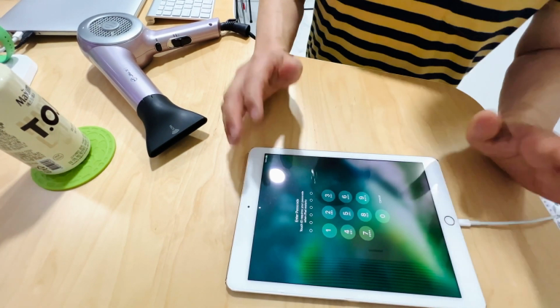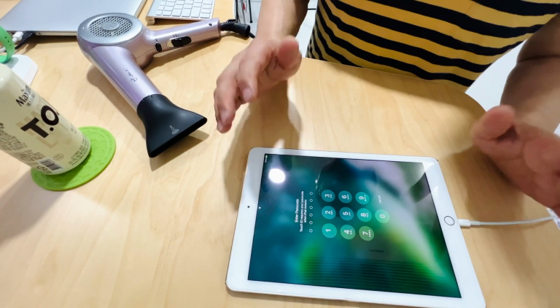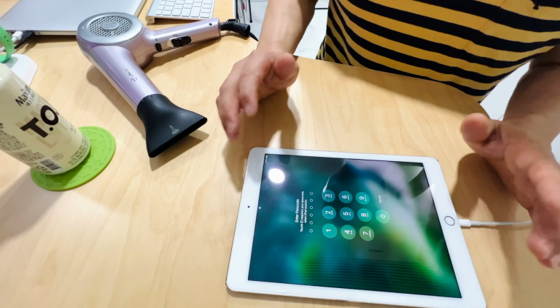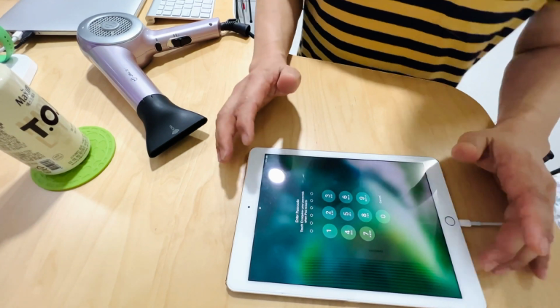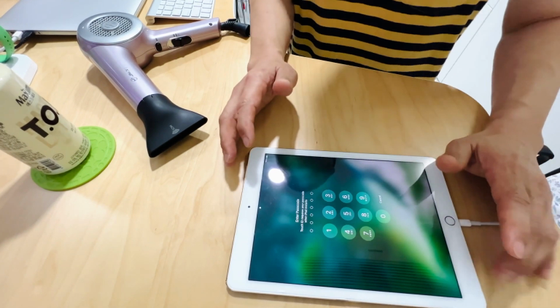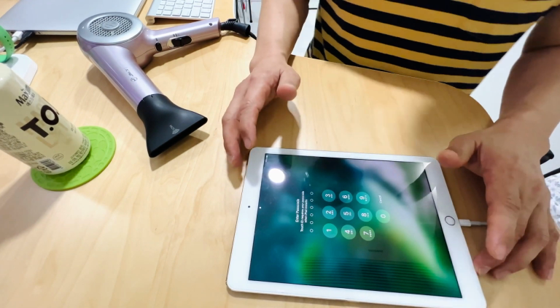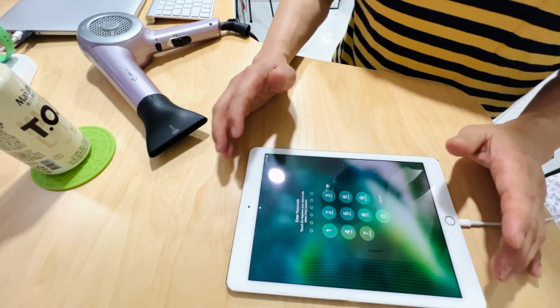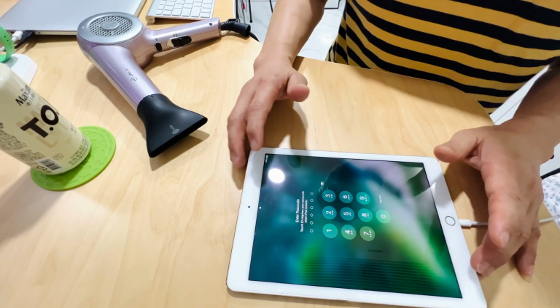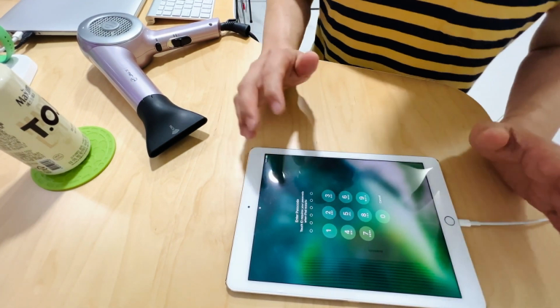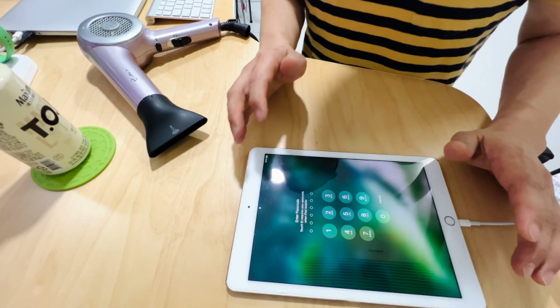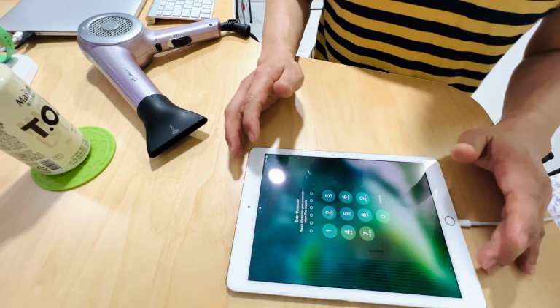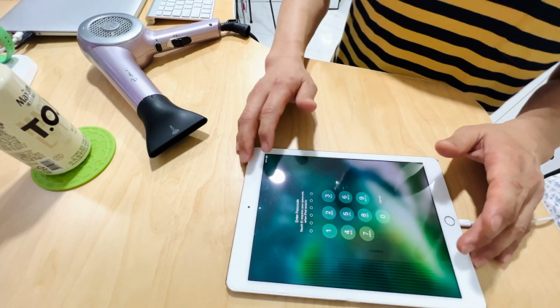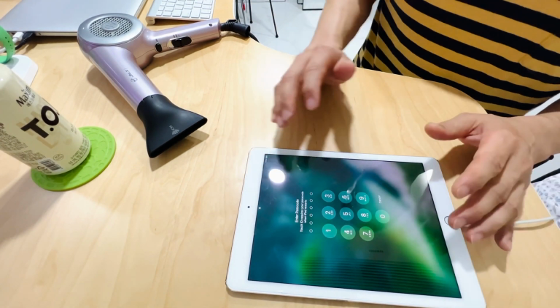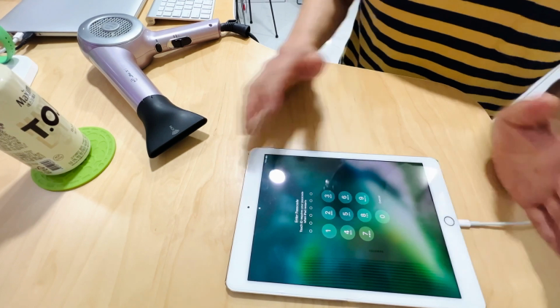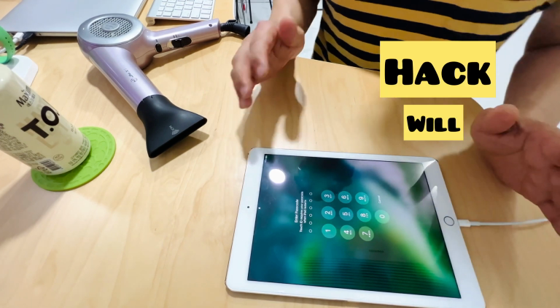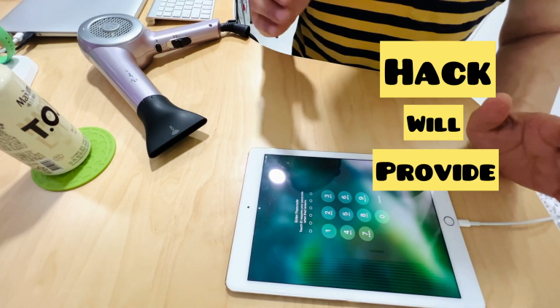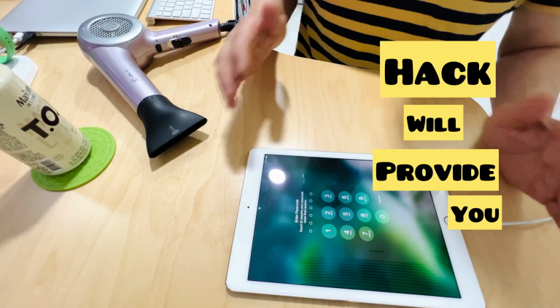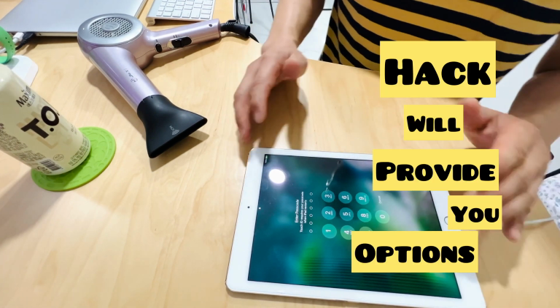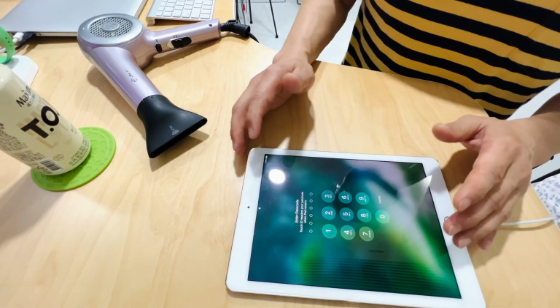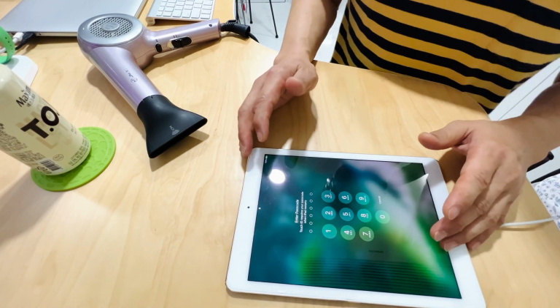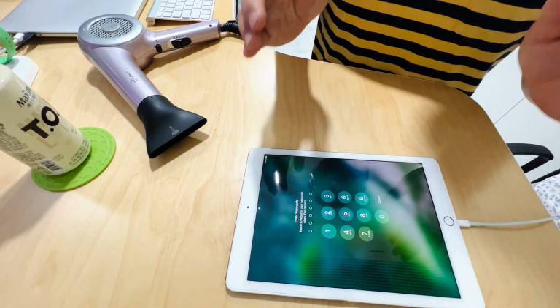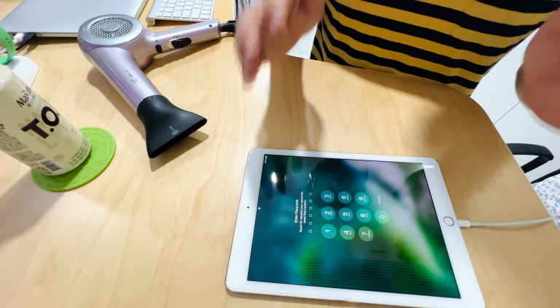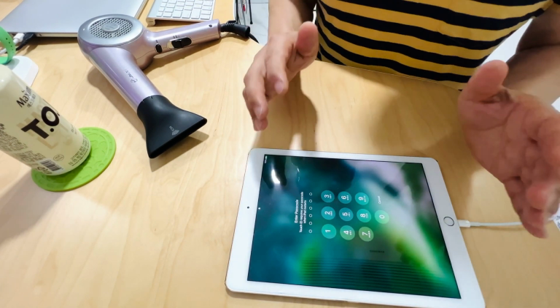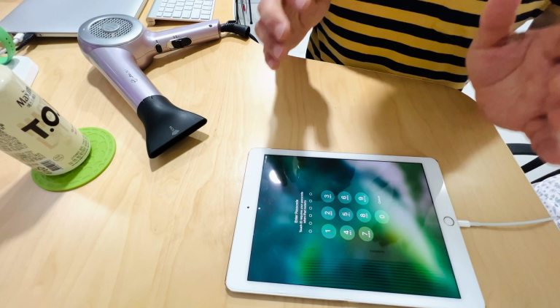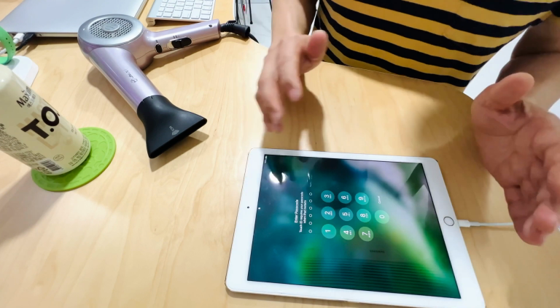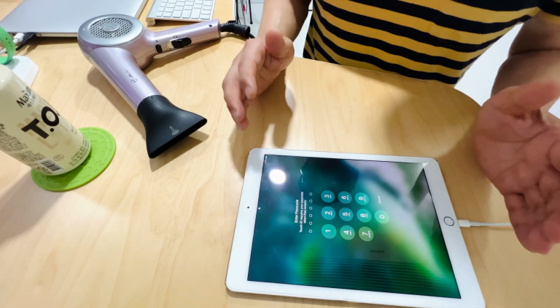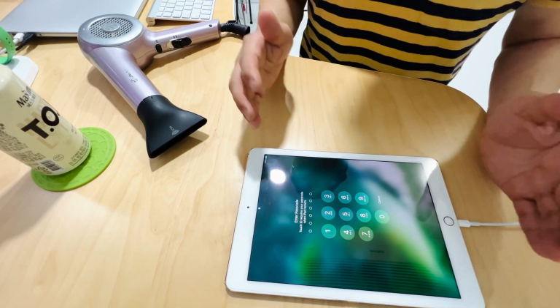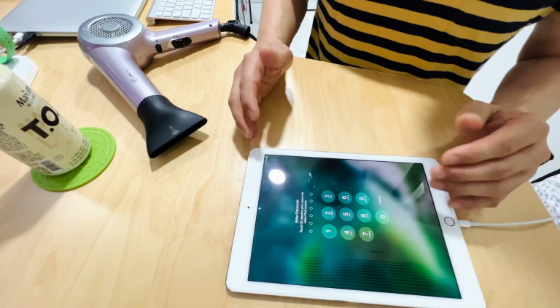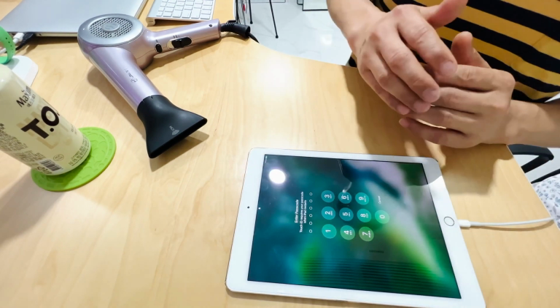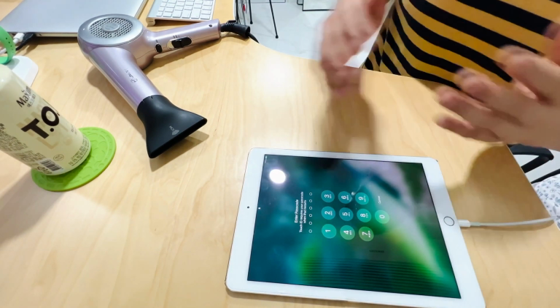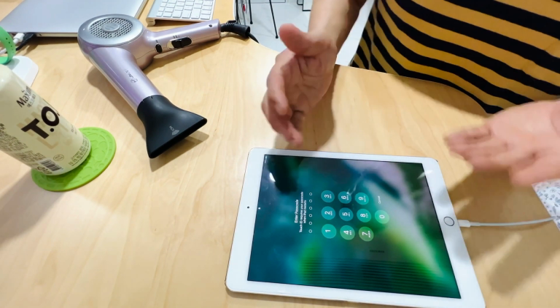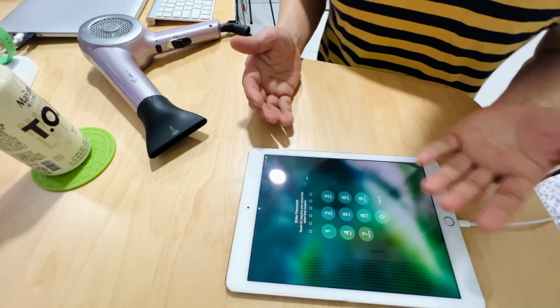Now, keep in mind this is only a temporary fix and sooner or later you'll have to change the iPad's batteries. However, this hack will provide you options and allow you to retrieve any files or media stuck inside the iPad that won't turn on.